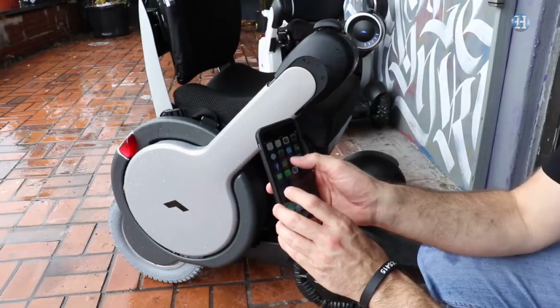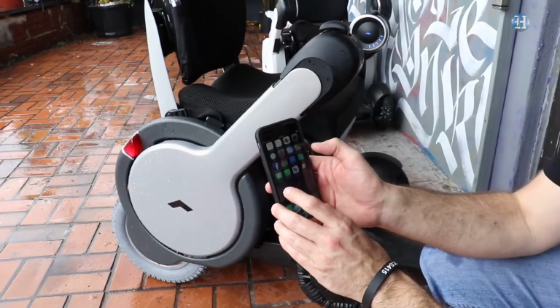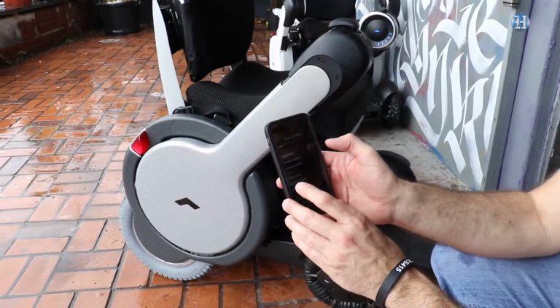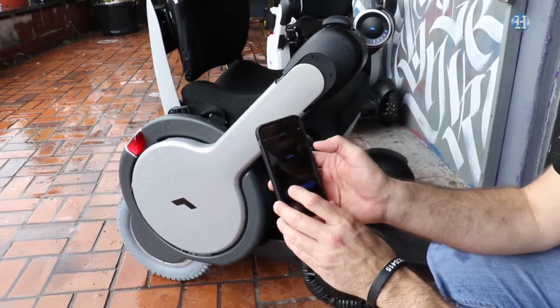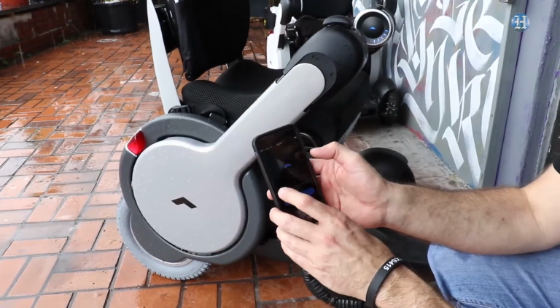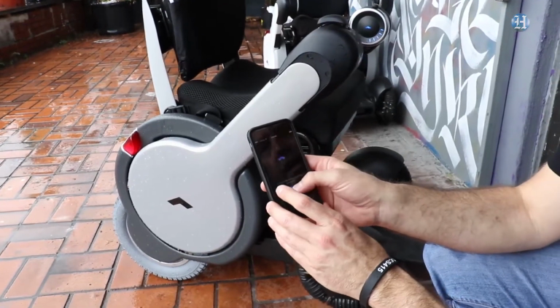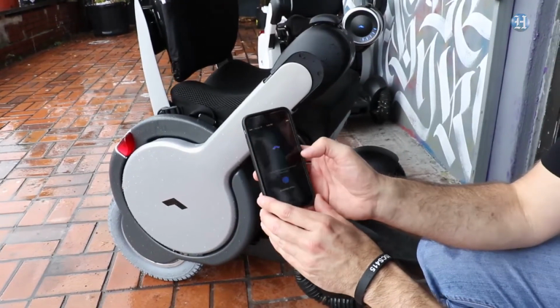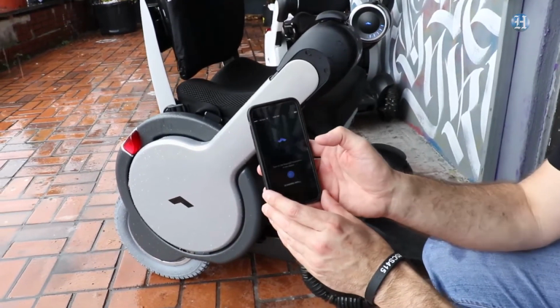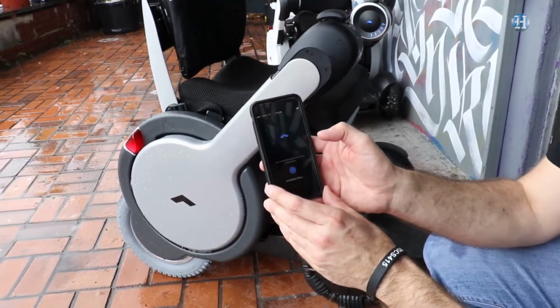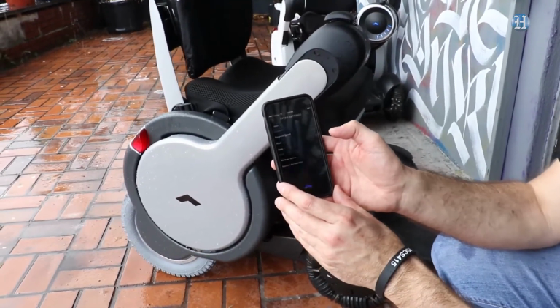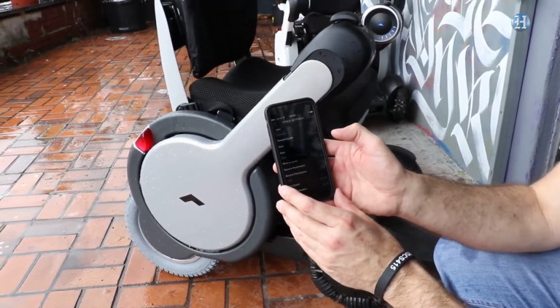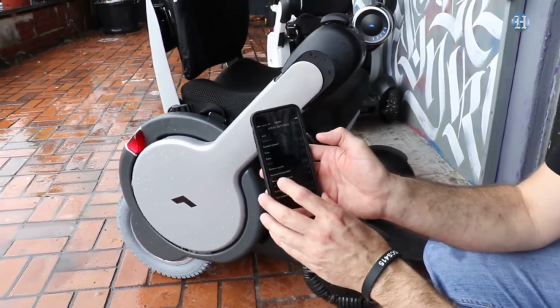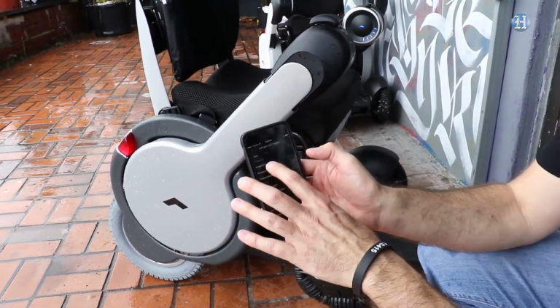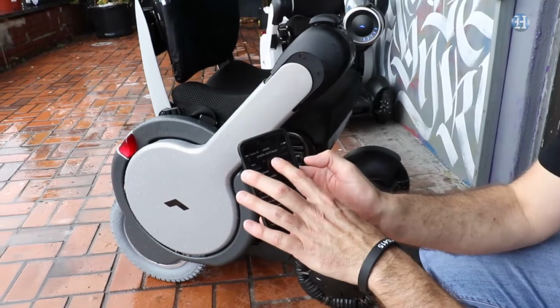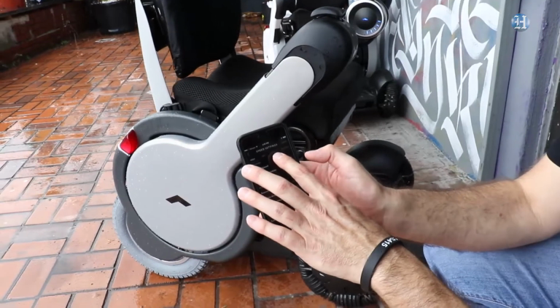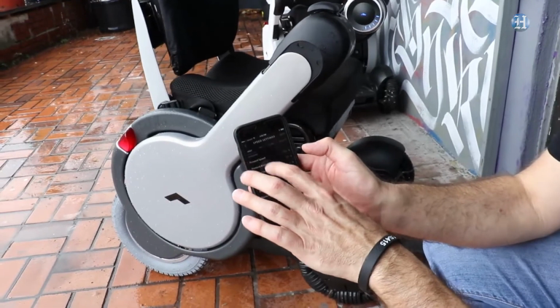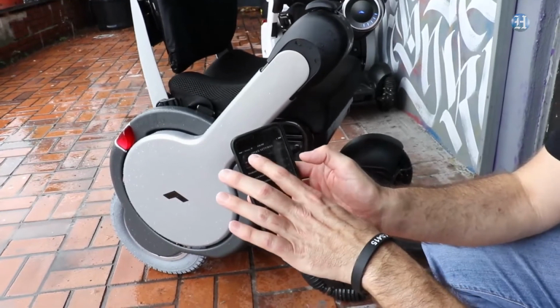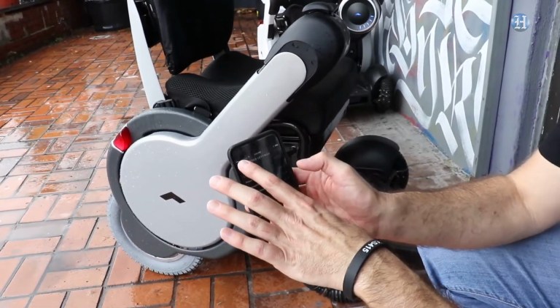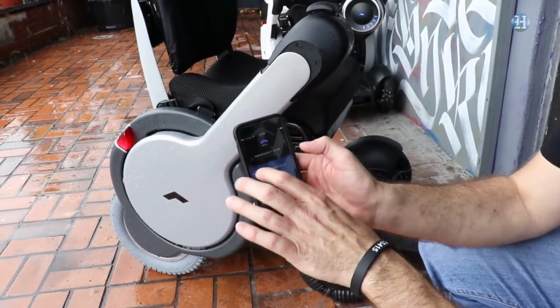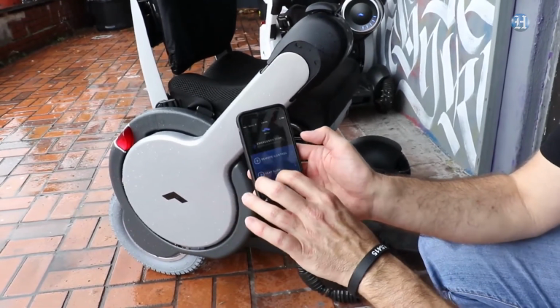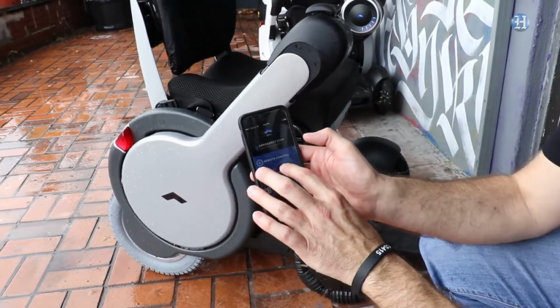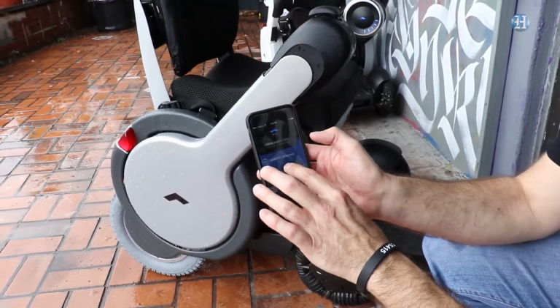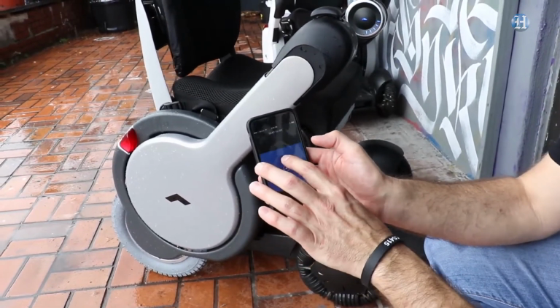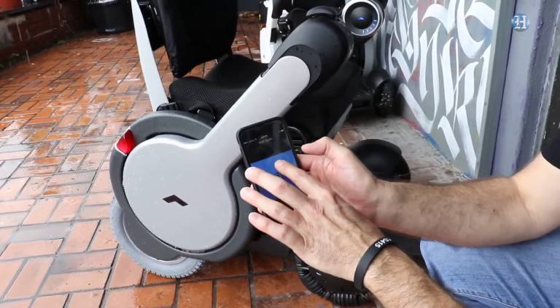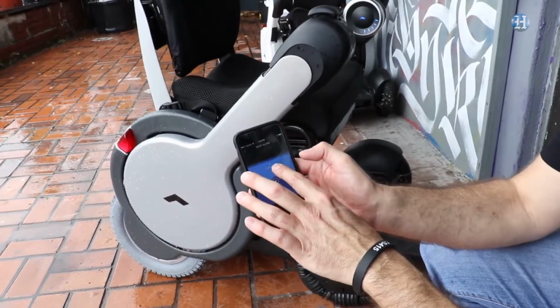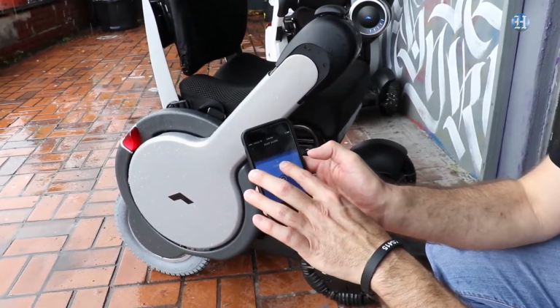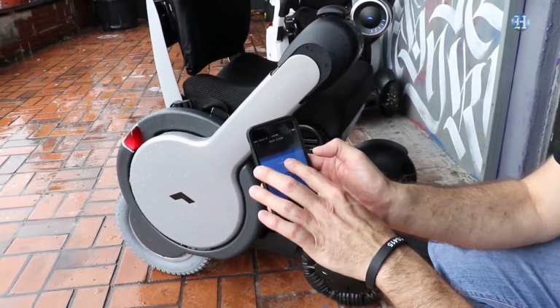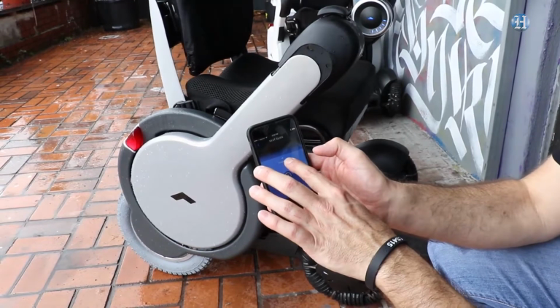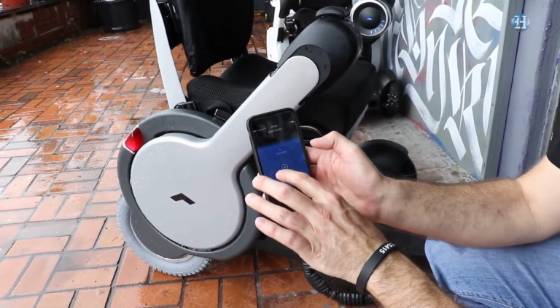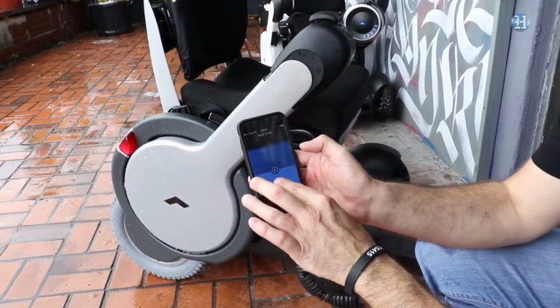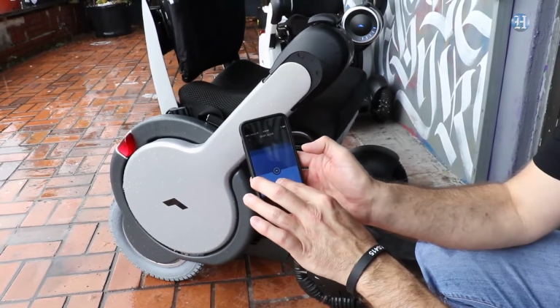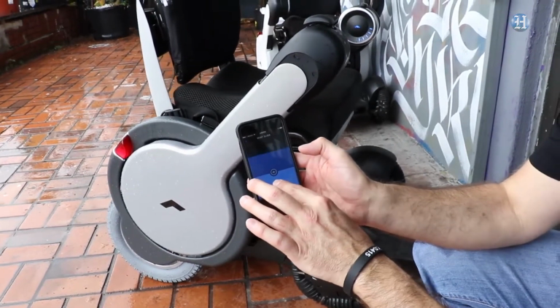We are Bluetooth enabled. I can connect to the unit with an iPhone app. I can program how fast it goes, operate the seat slide, and I can also drive it.